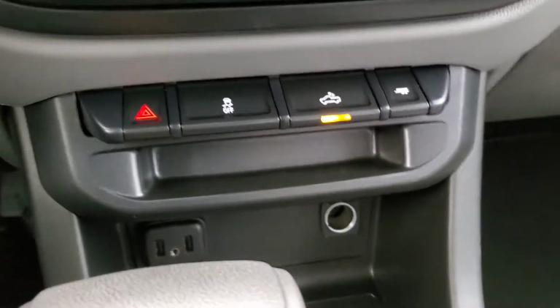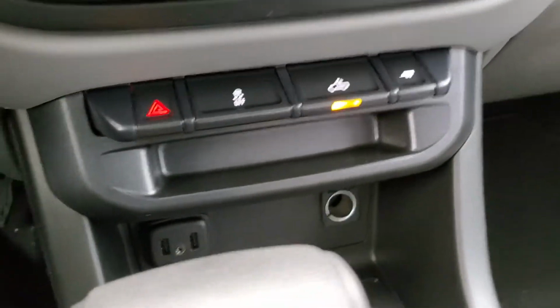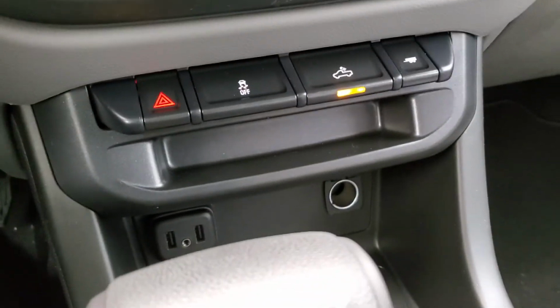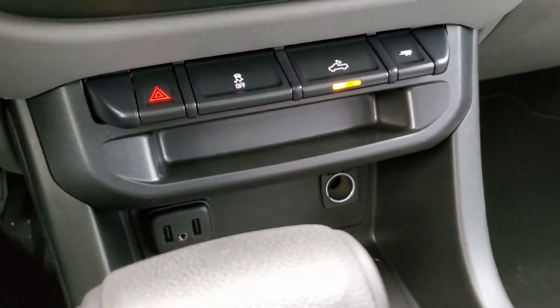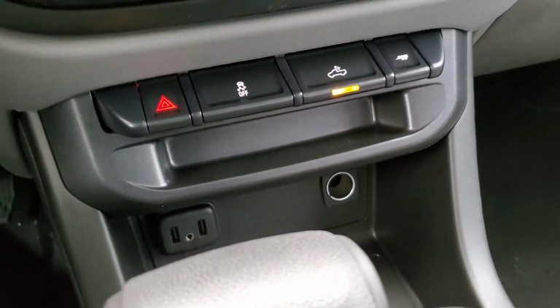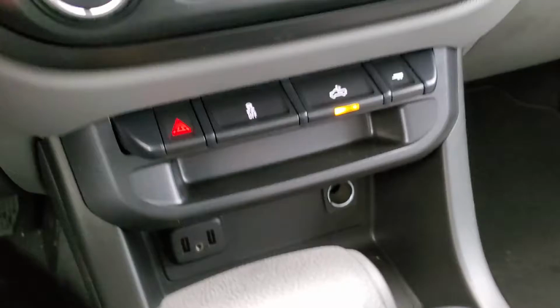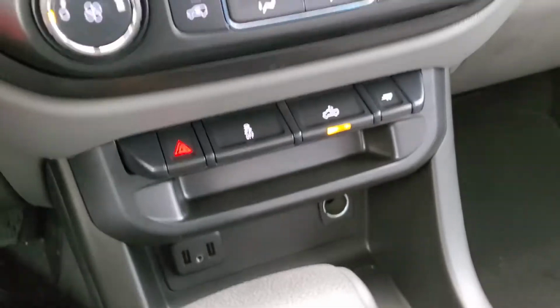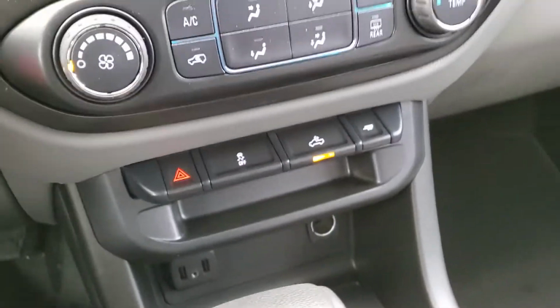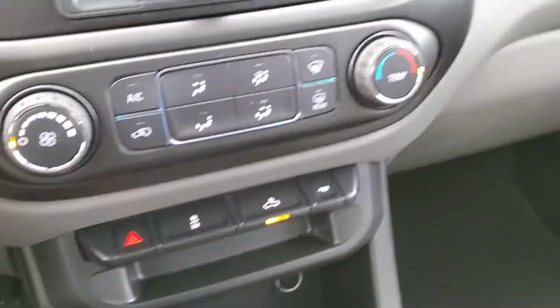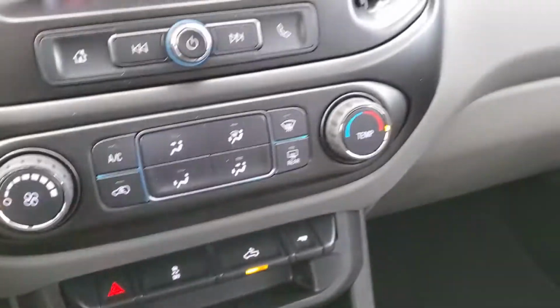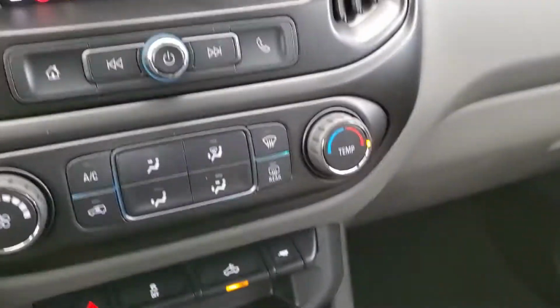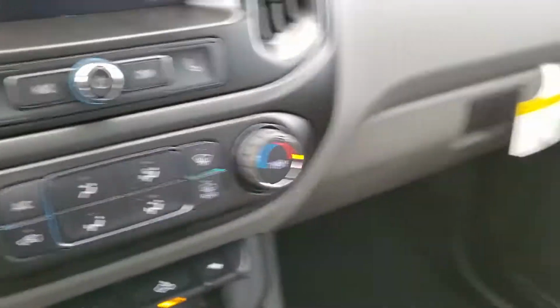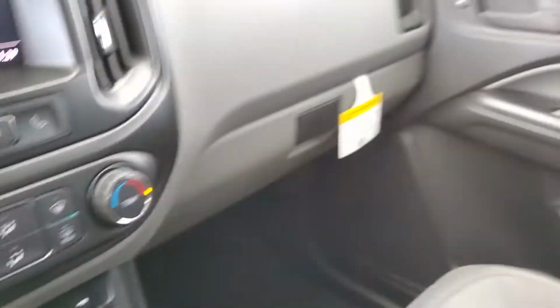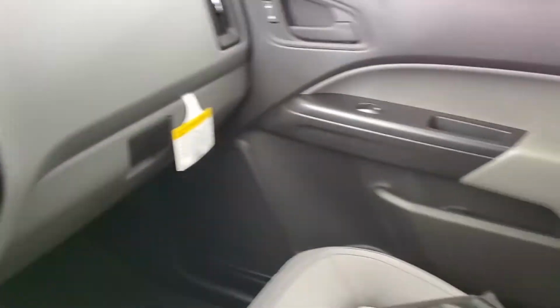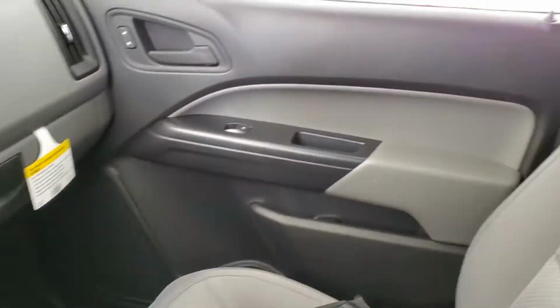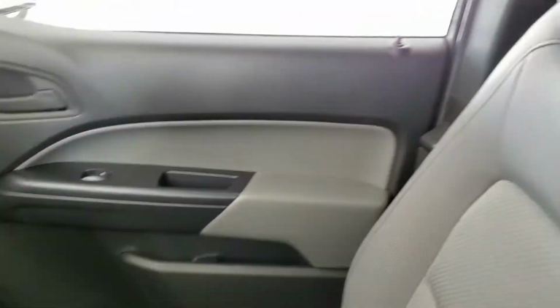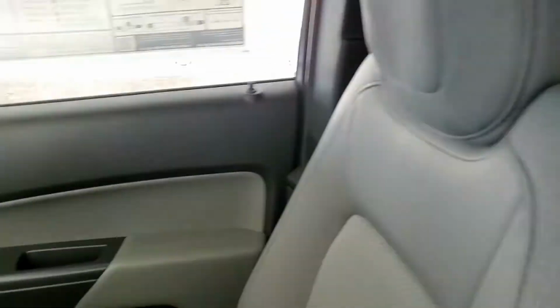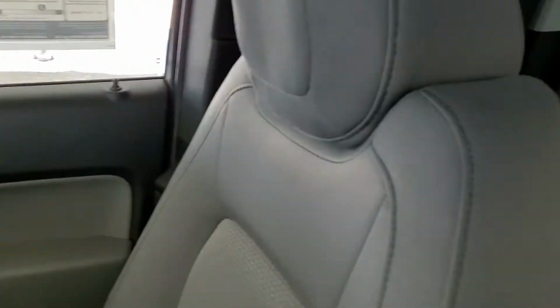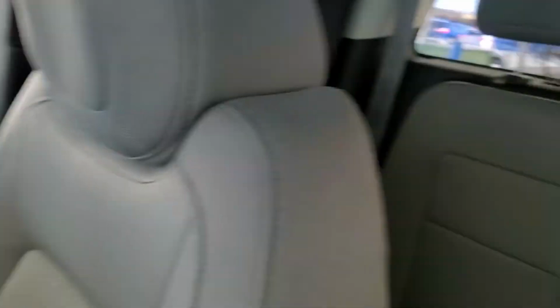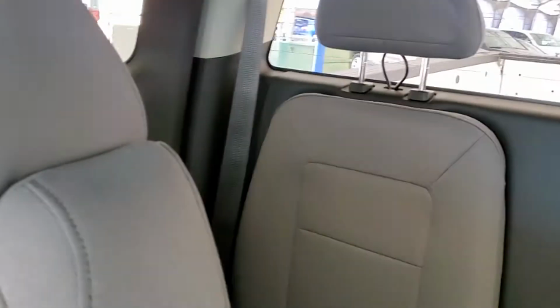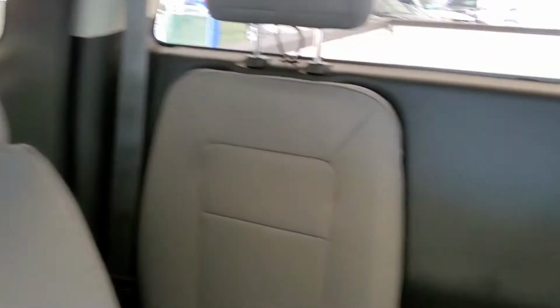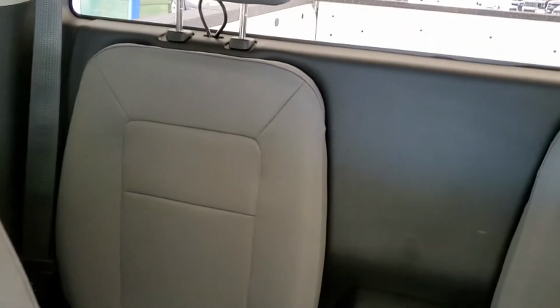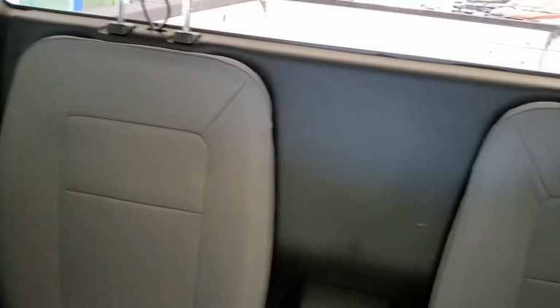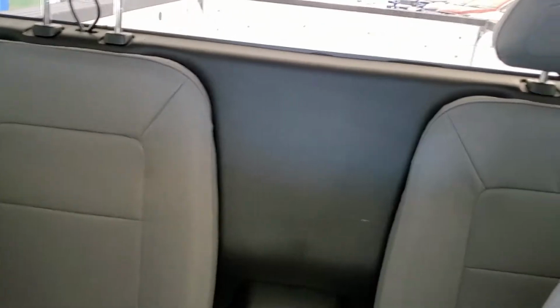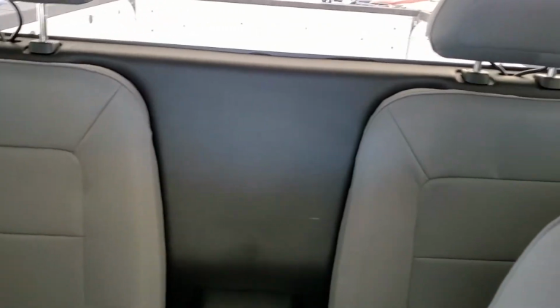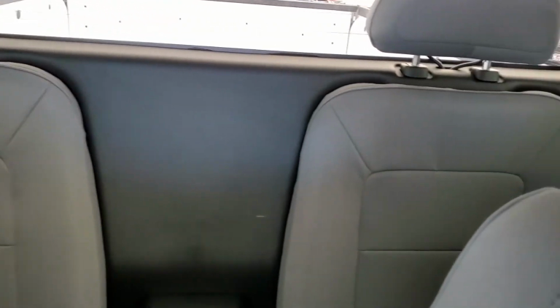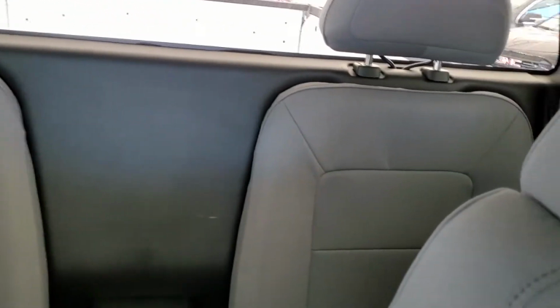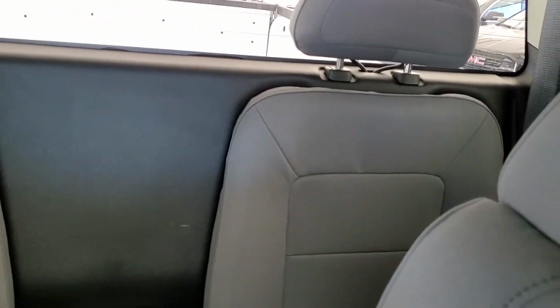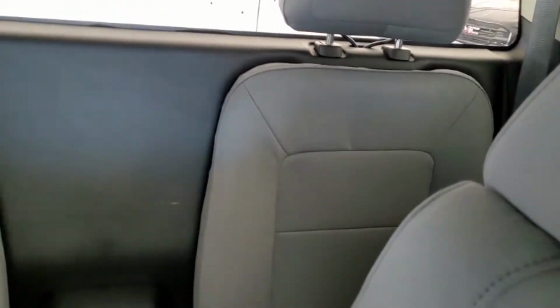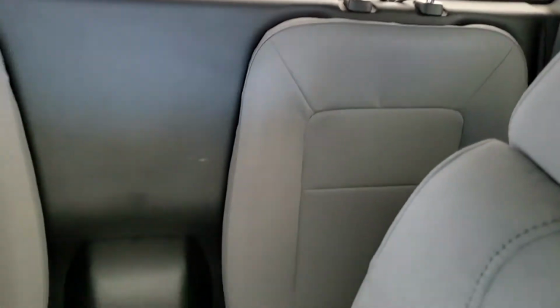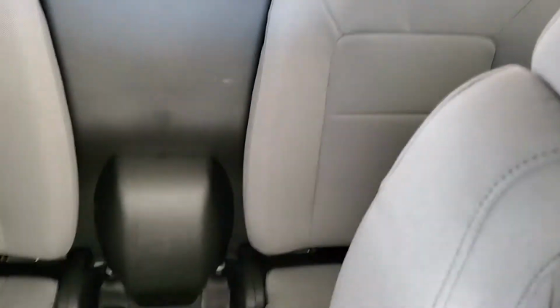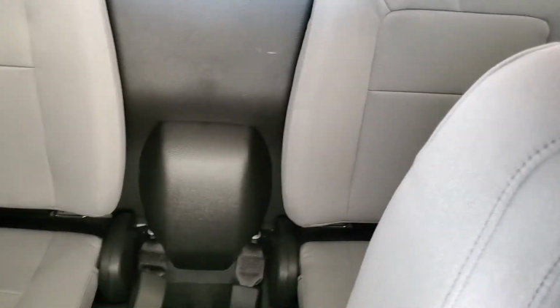Also included are USB charge ports, cloth interior, and enough space to comfortably seat 4 with room for storage.